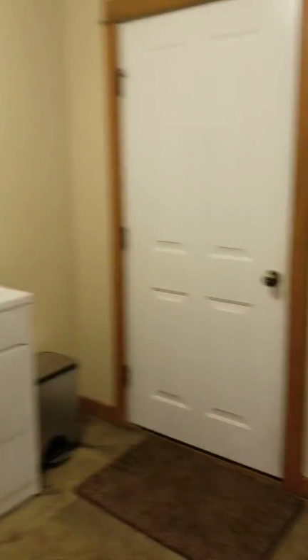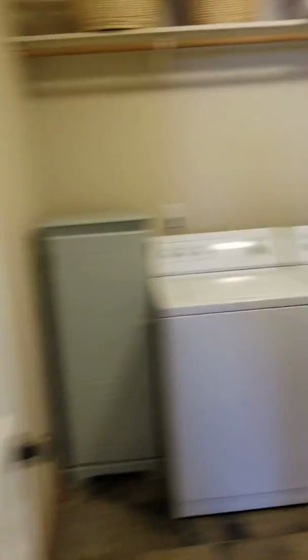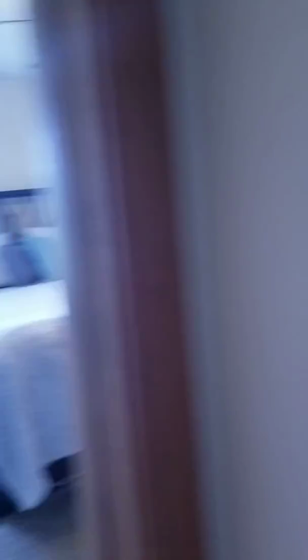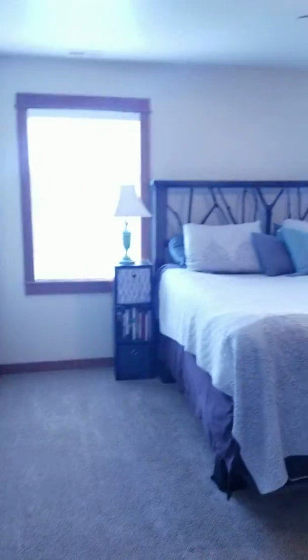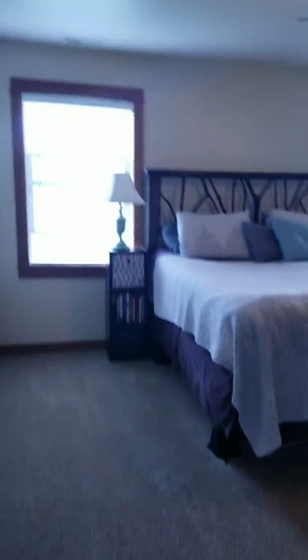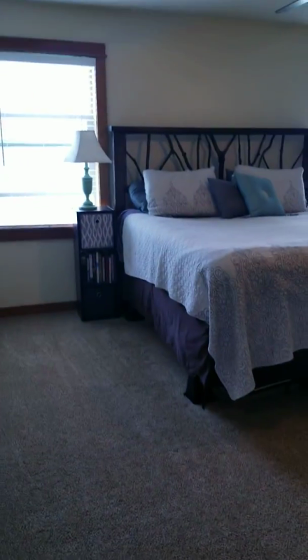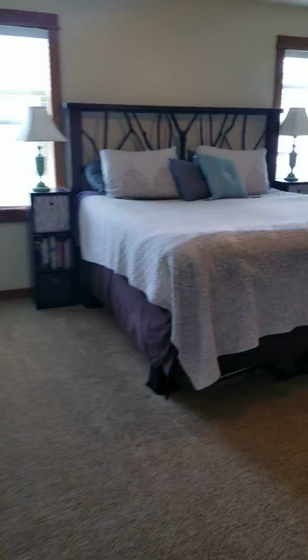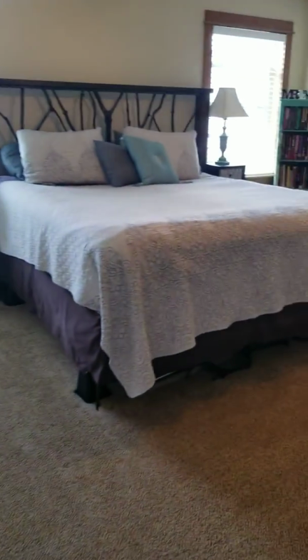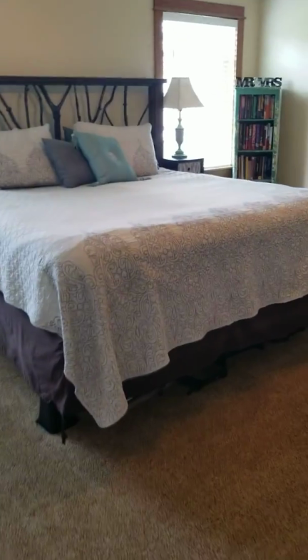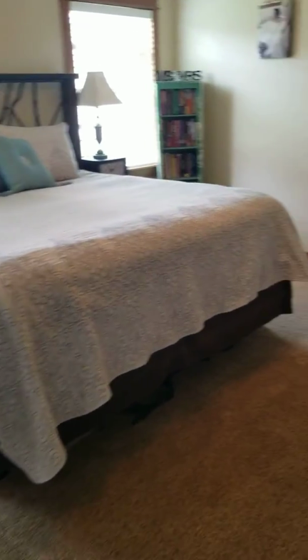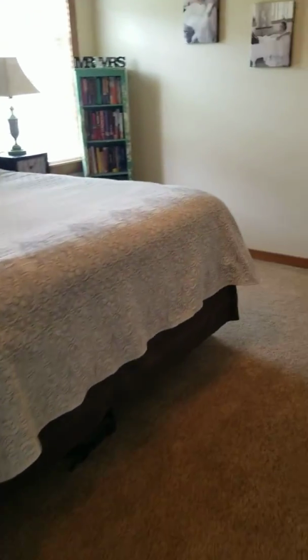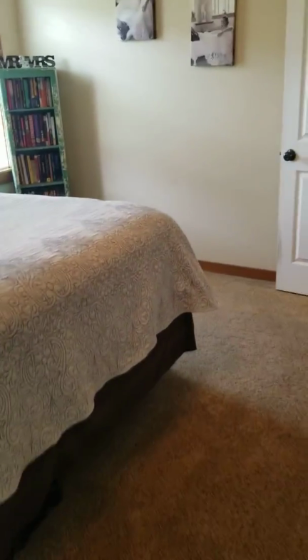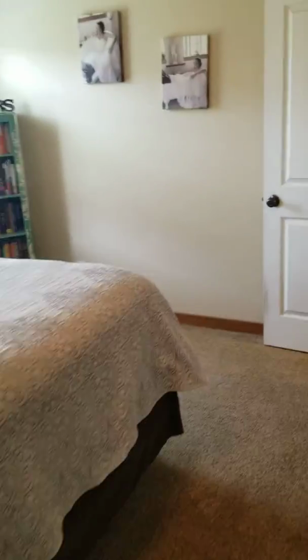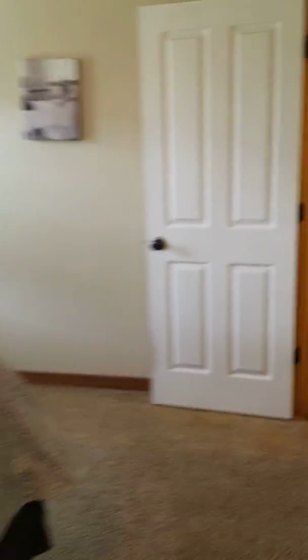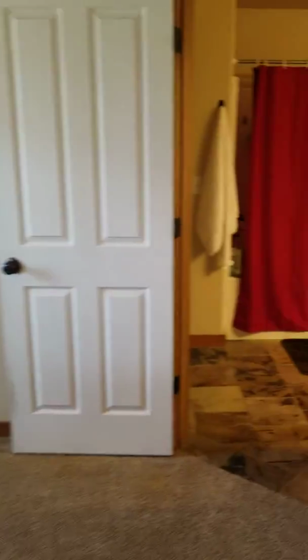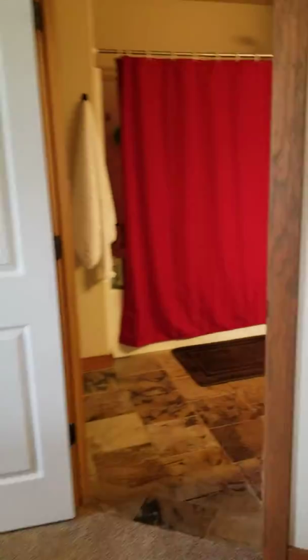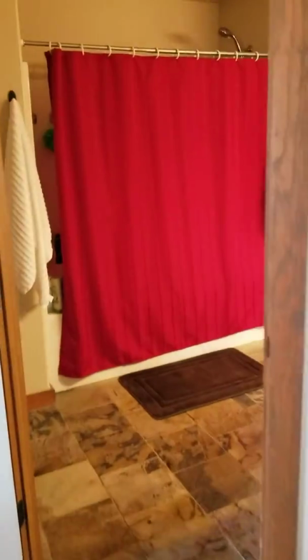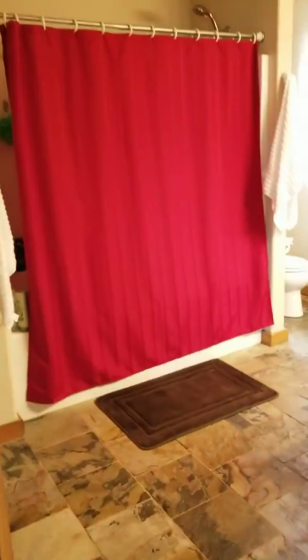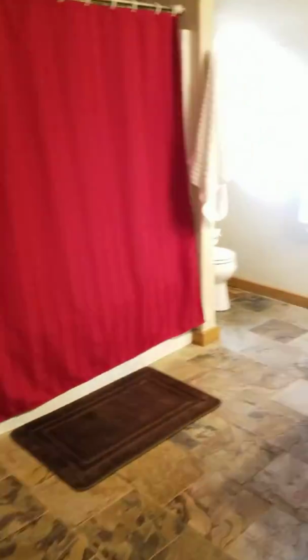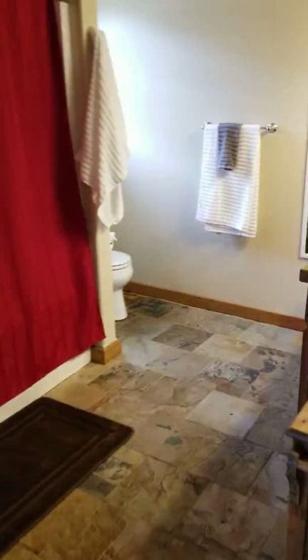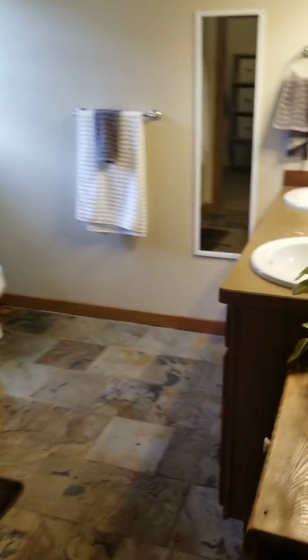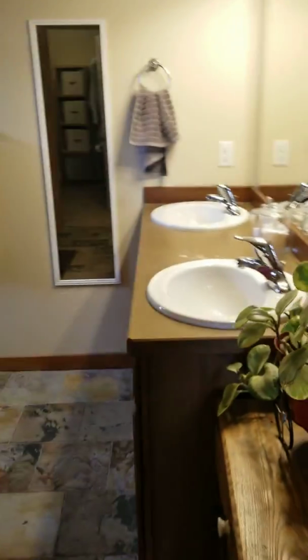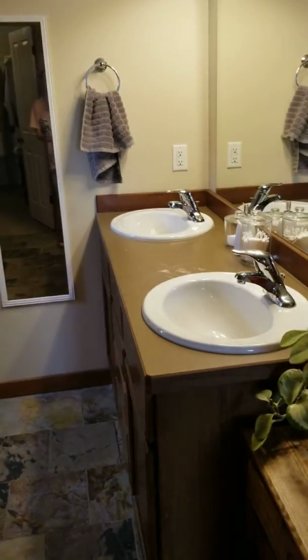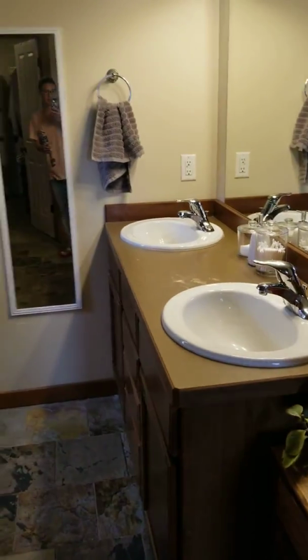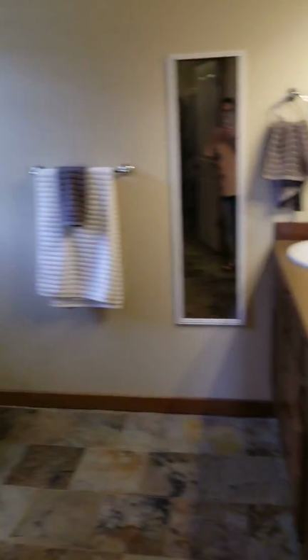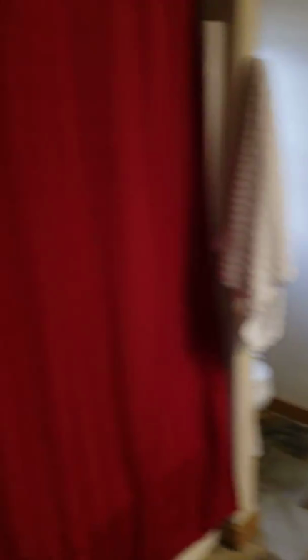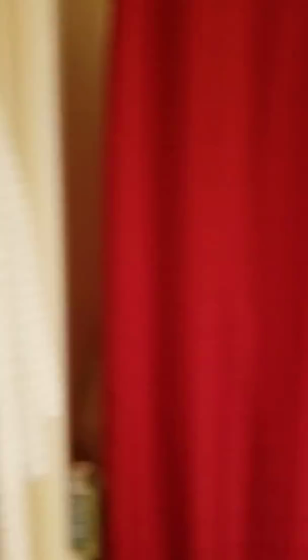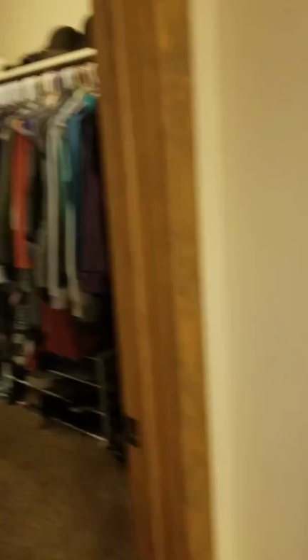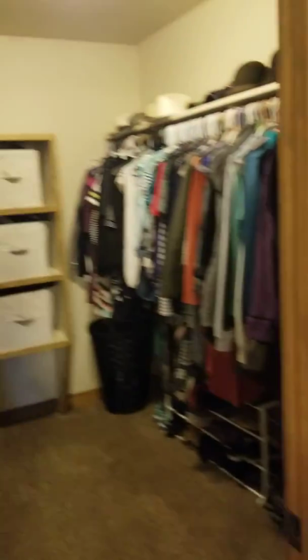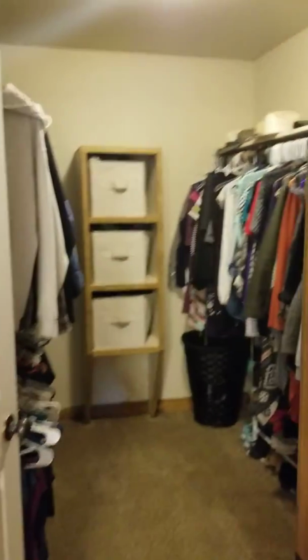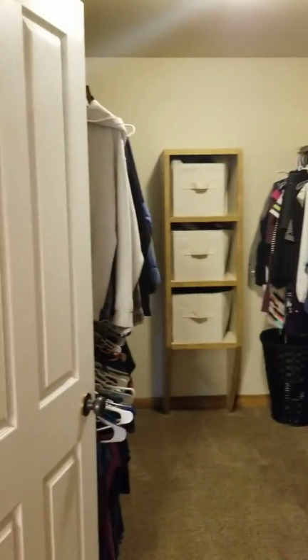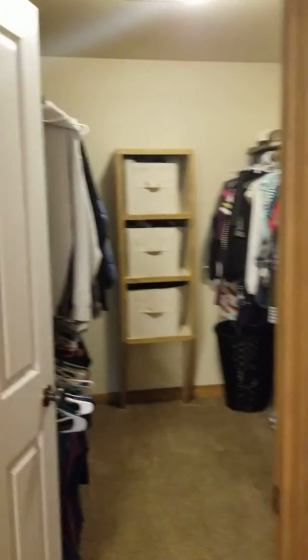Garage. Master bedroom — we would be able to fit all of our stuff in here. Bathroom. Might need some new countertops in here, but that's okay. And then a huge closet.